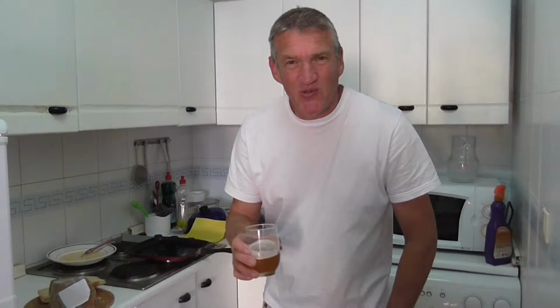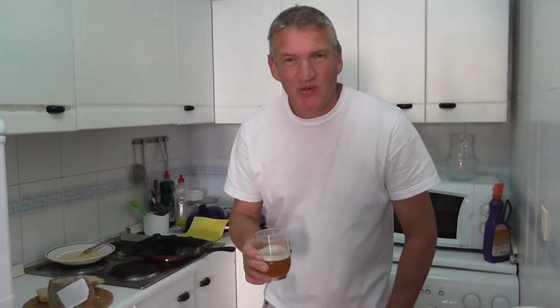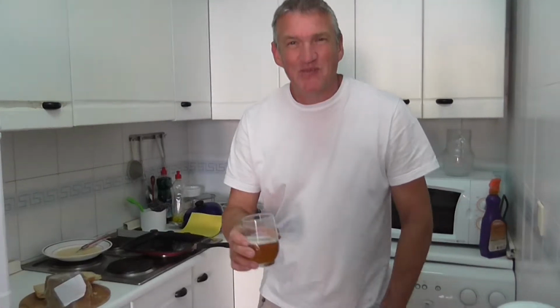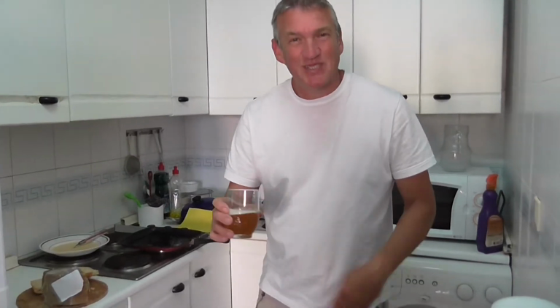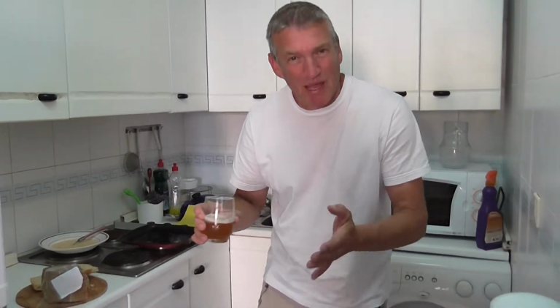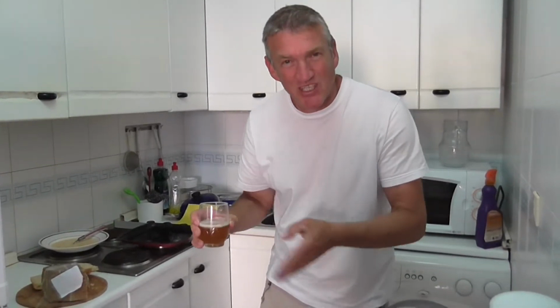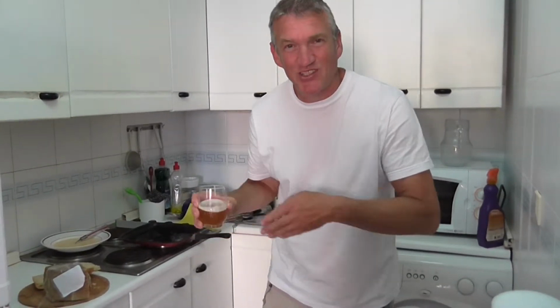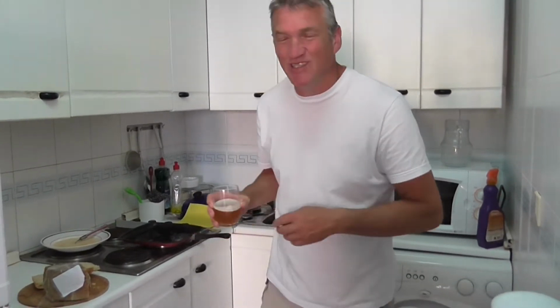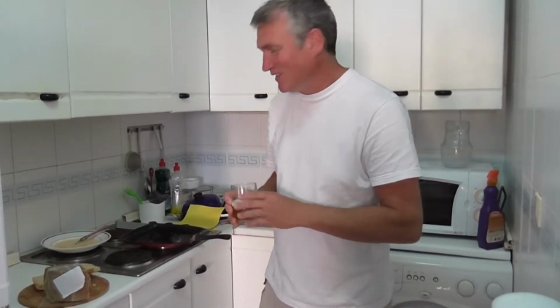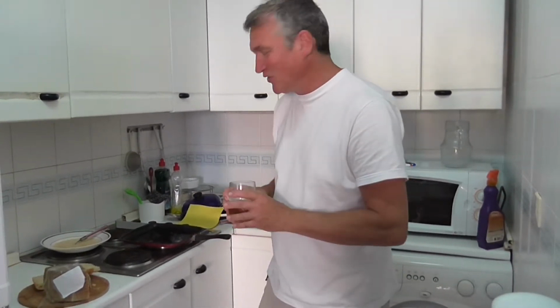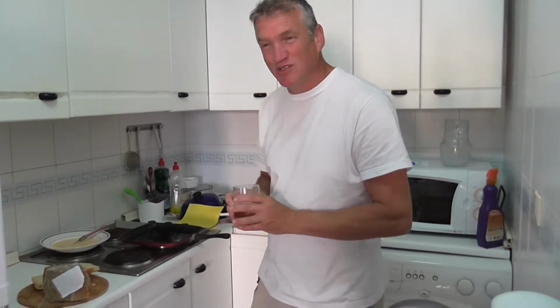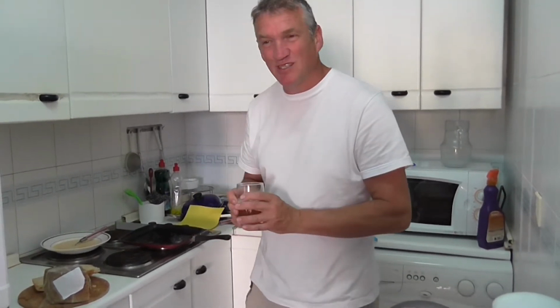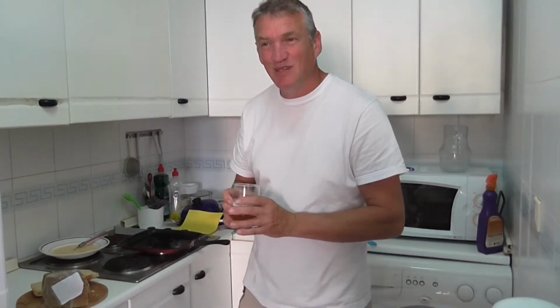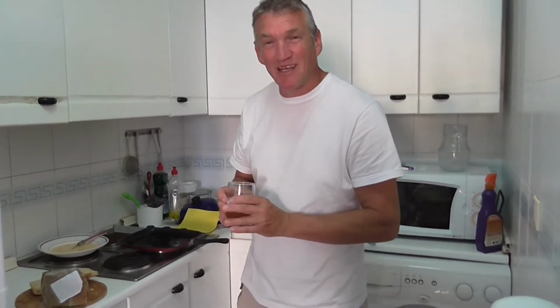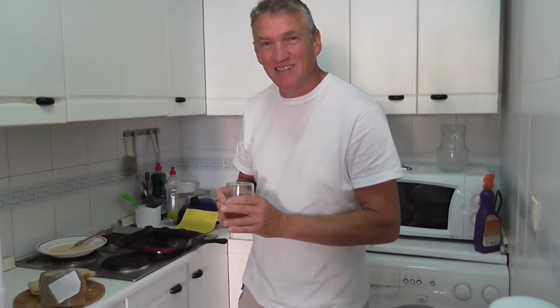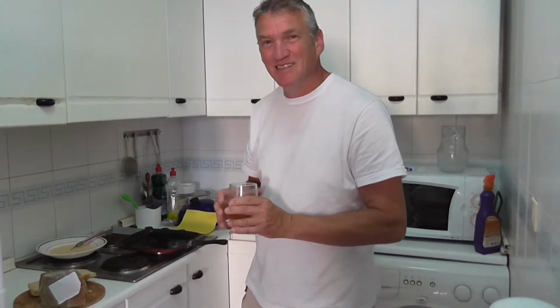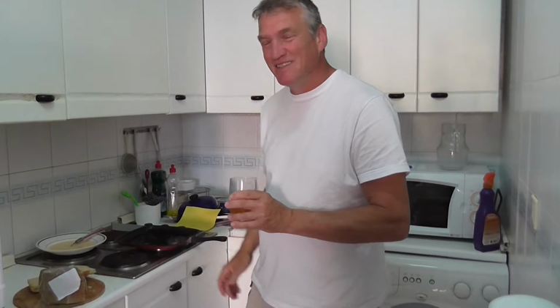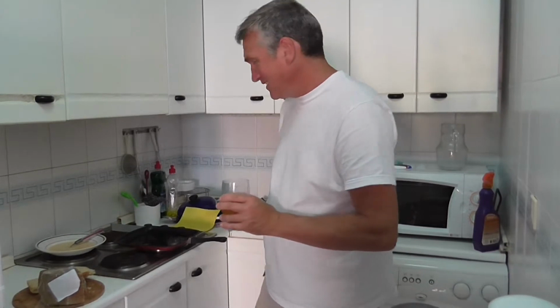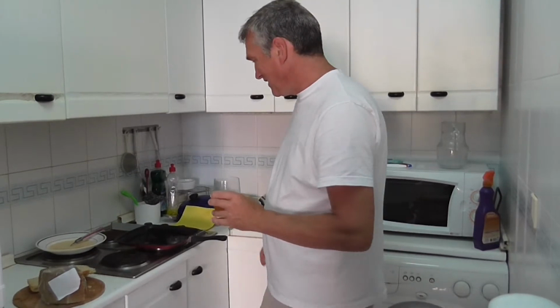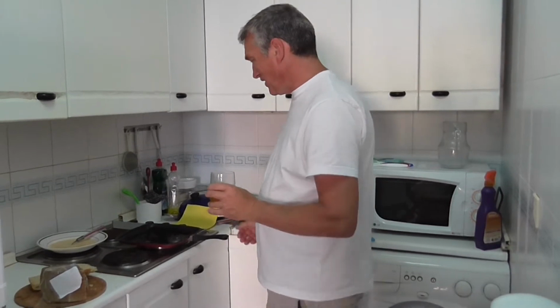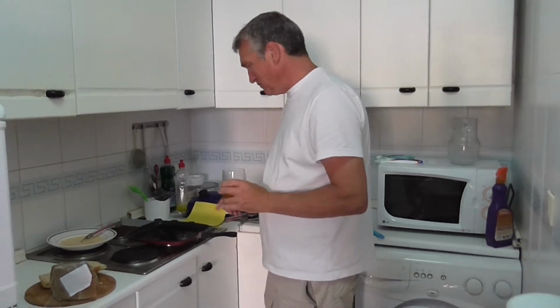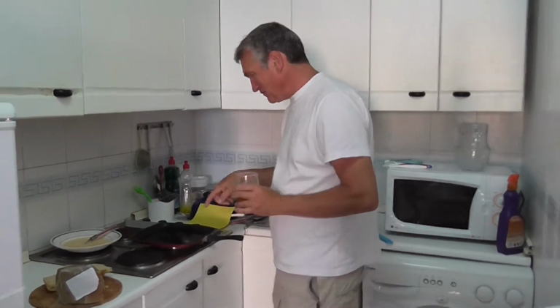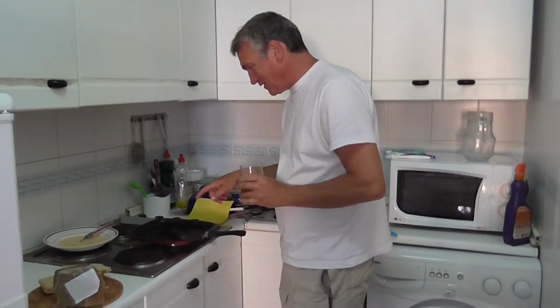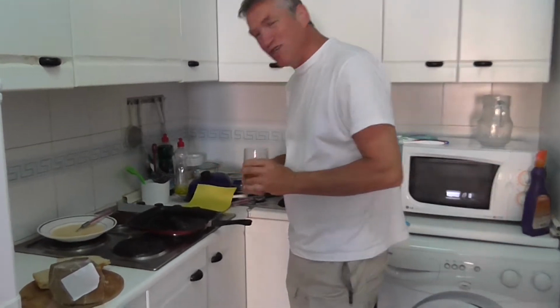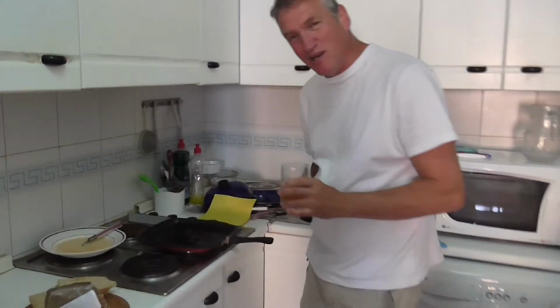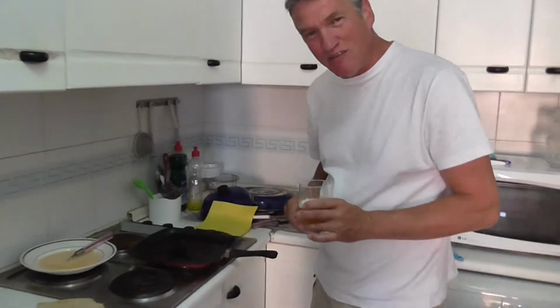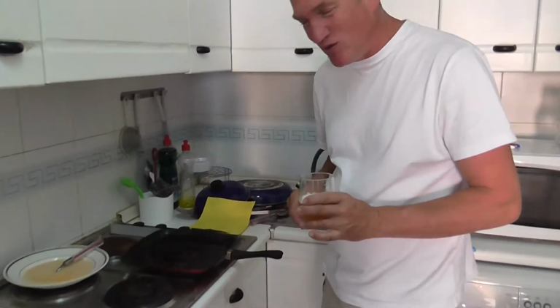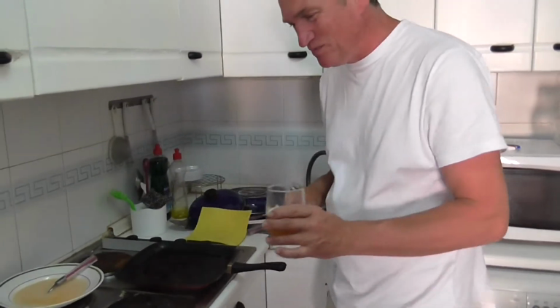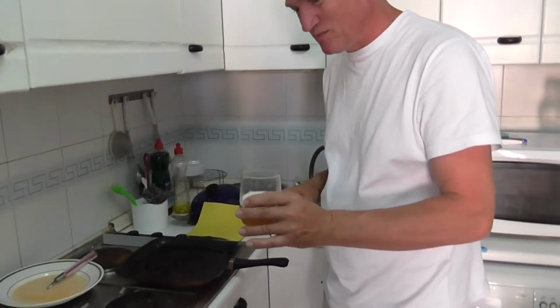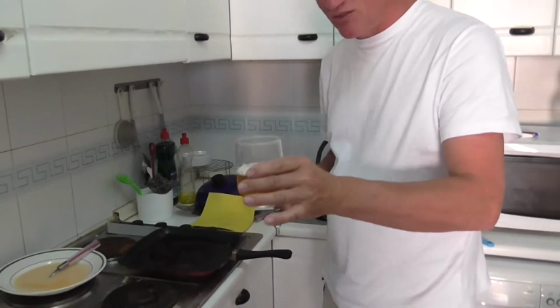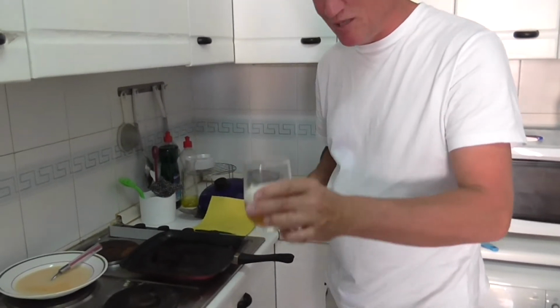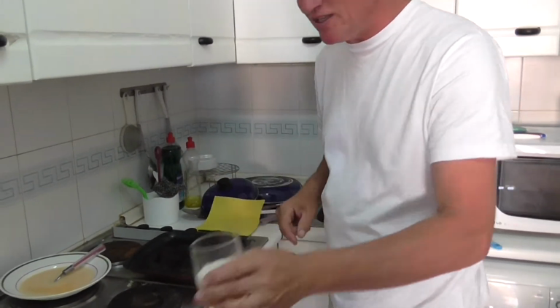Hello, welcome to a Spanish kitchen on the Costa Blanca. Here we are heating a little bit of oil, drinking a beer.